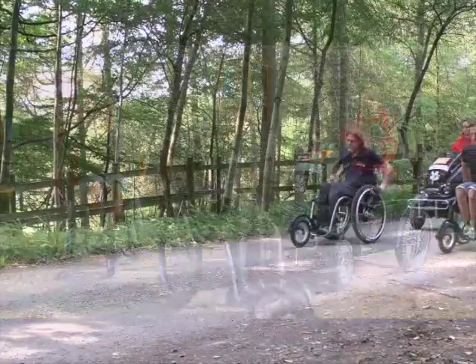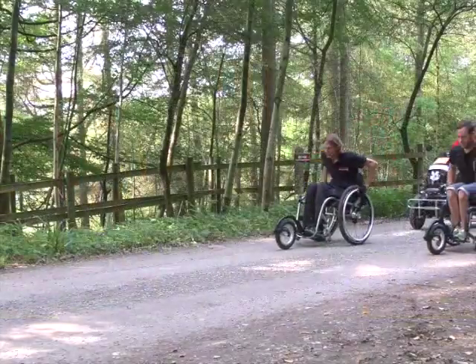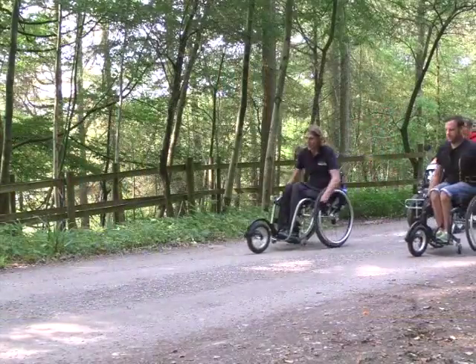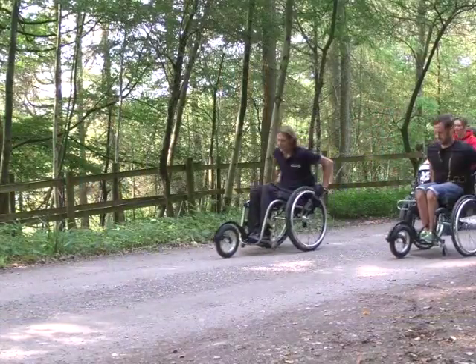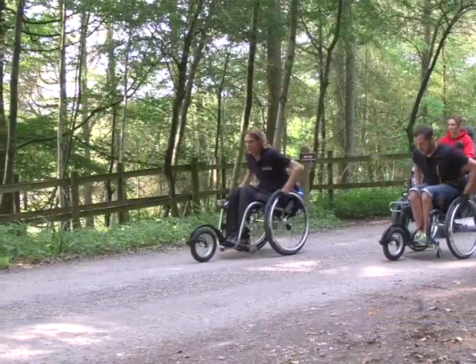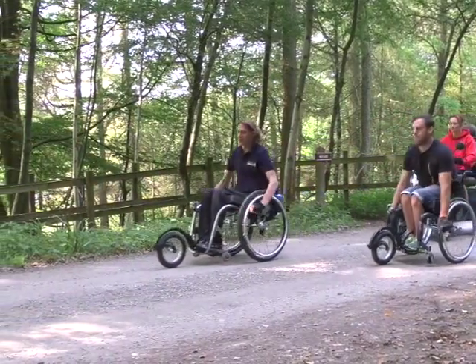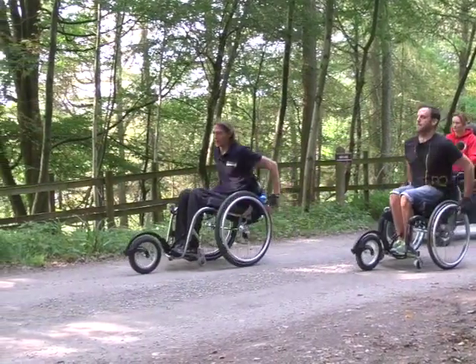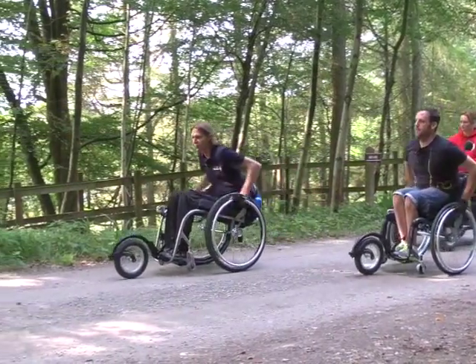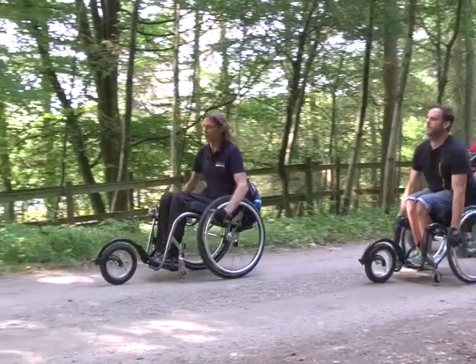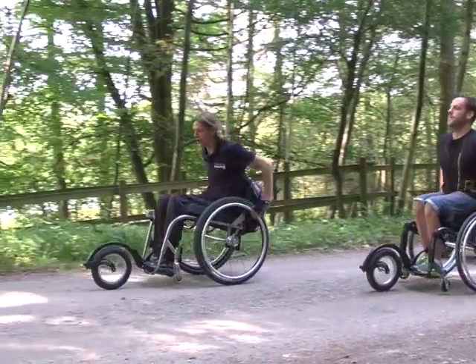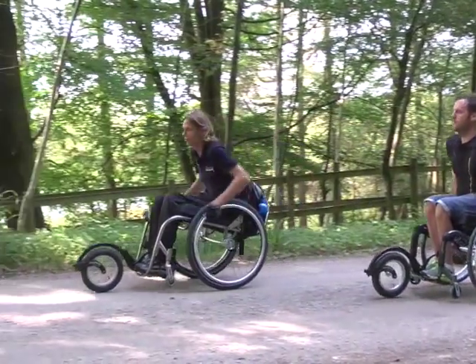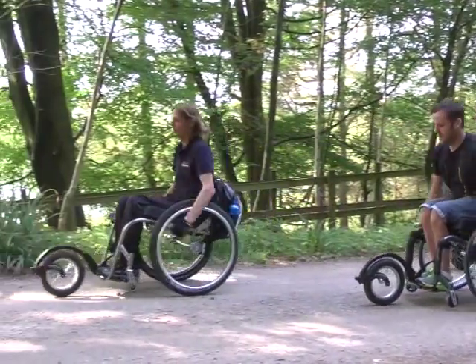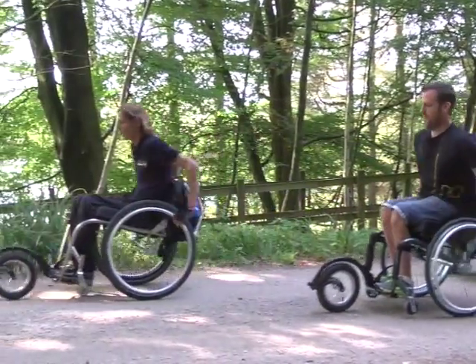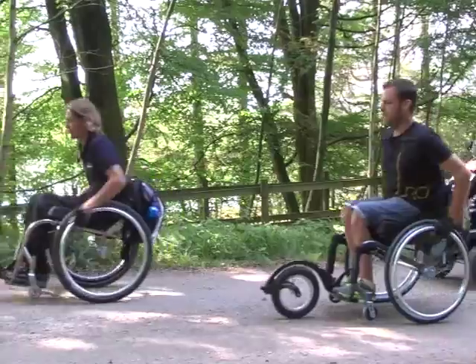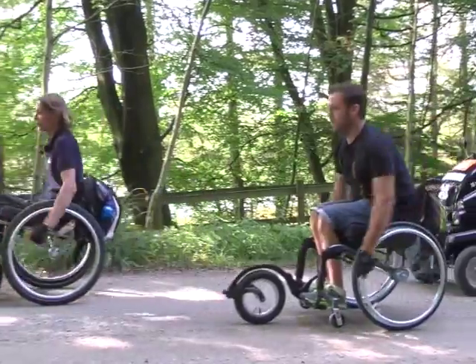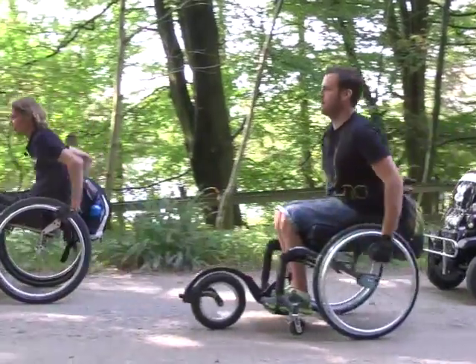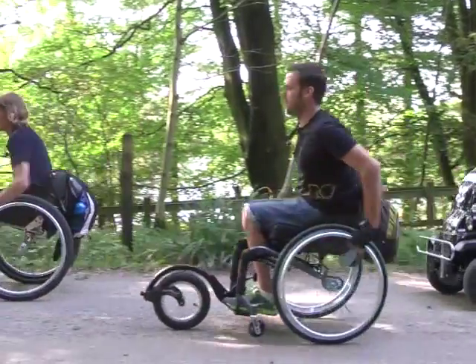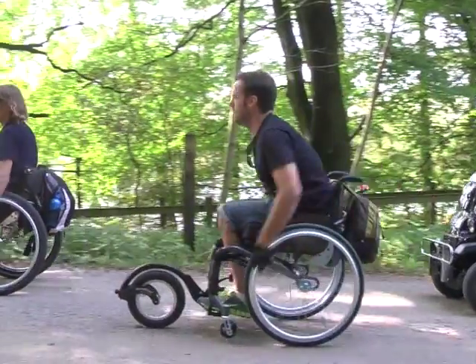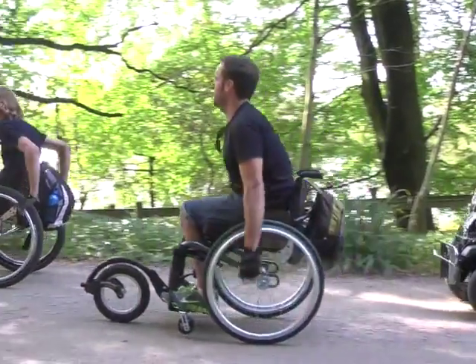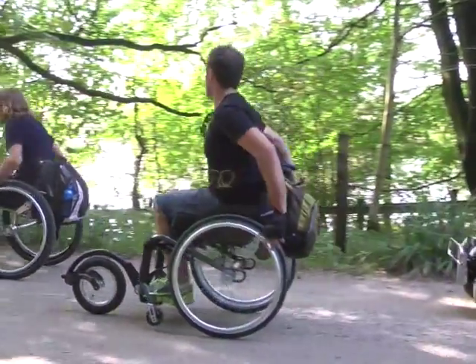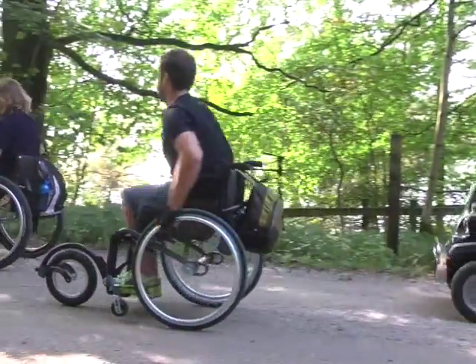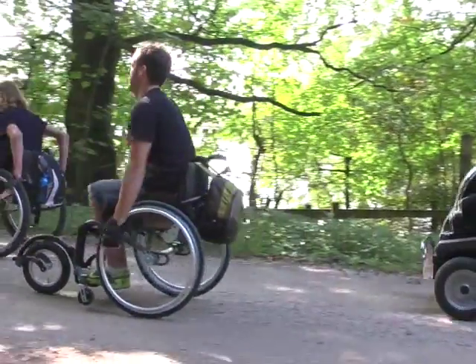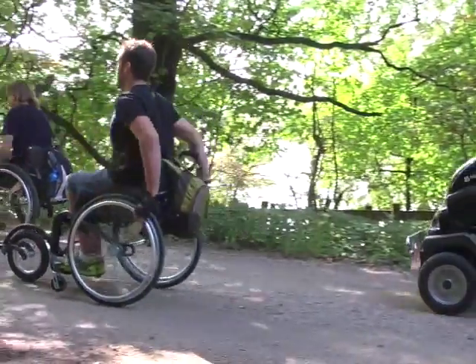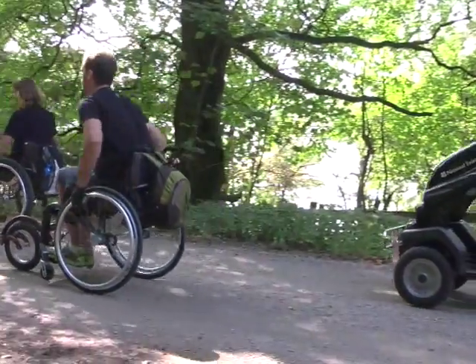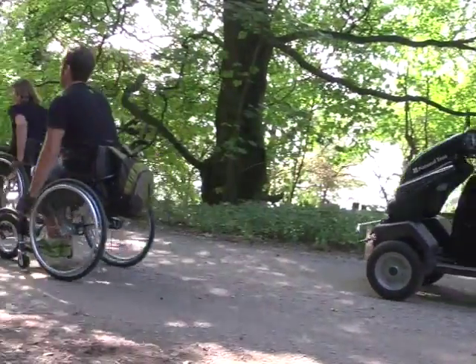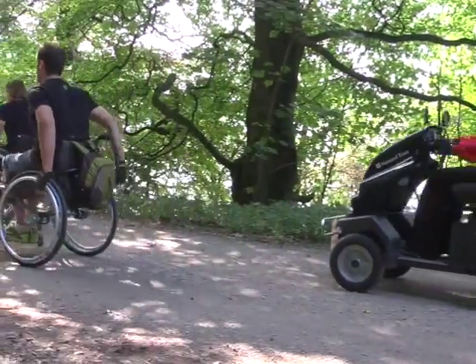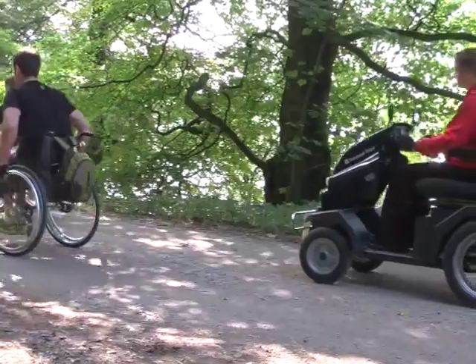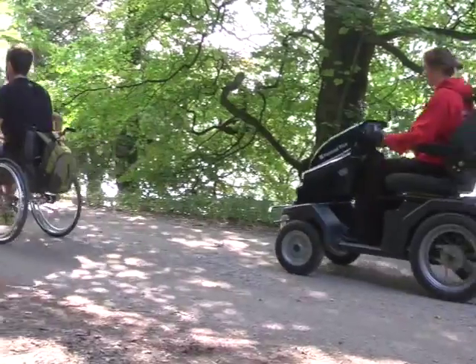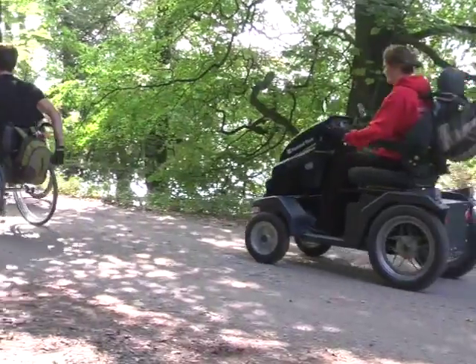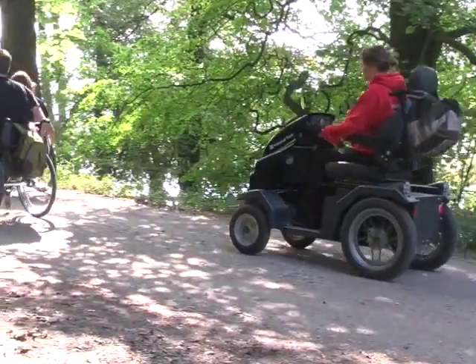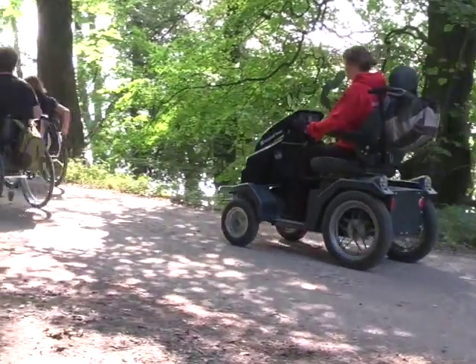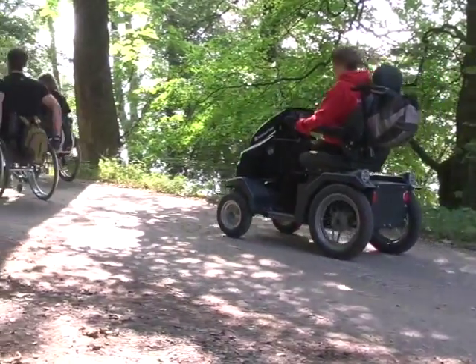So far the path has been tarmac, but there's quite a lot of potholes and gravel around, so some people might need a bit of help. Then when you get to the bird hide, you start to climb up the hill.